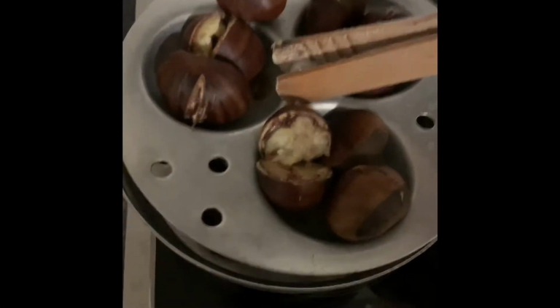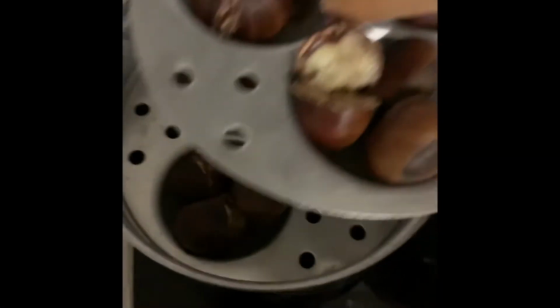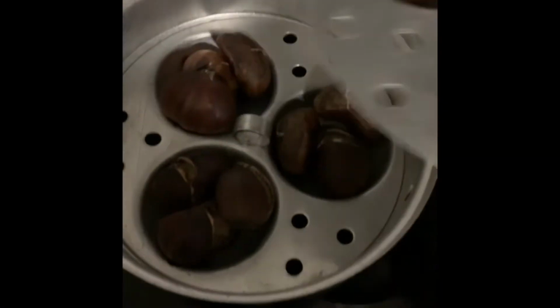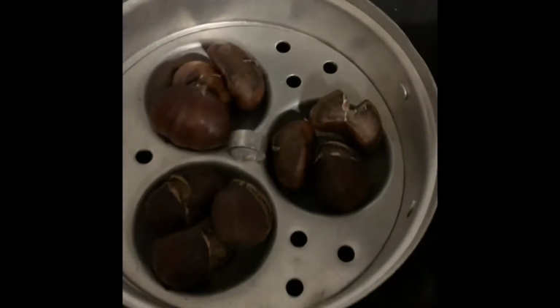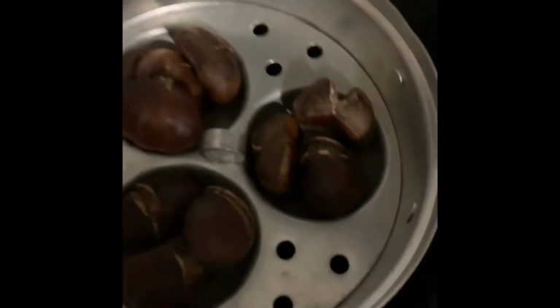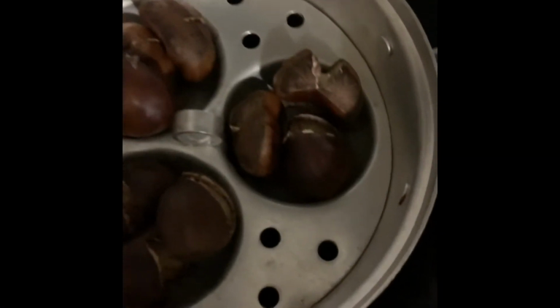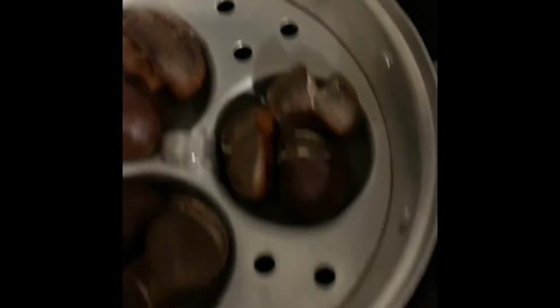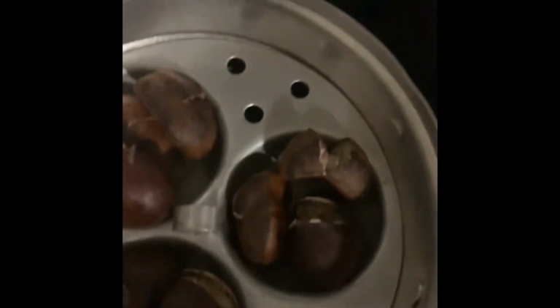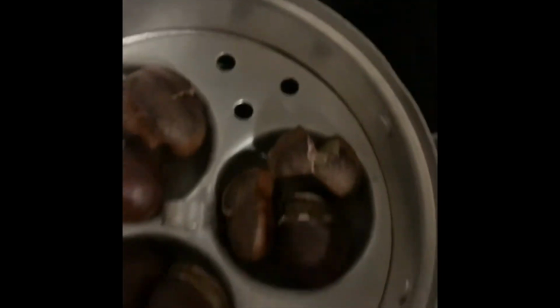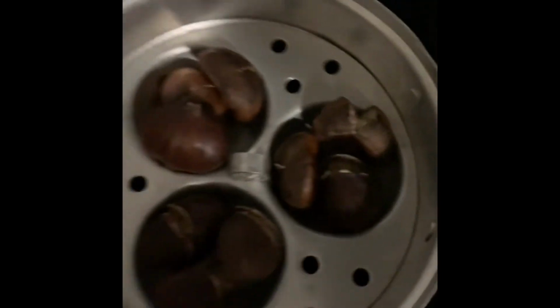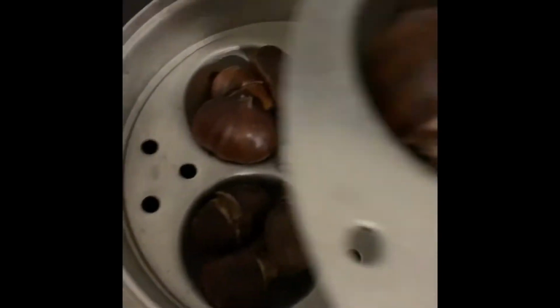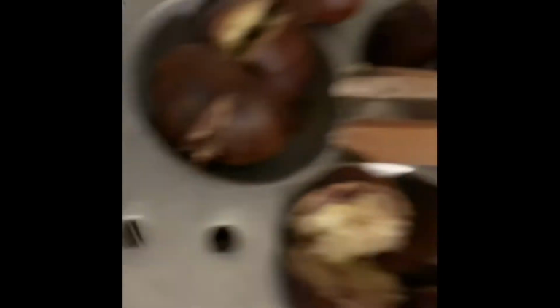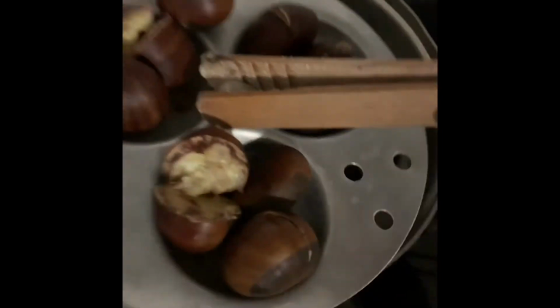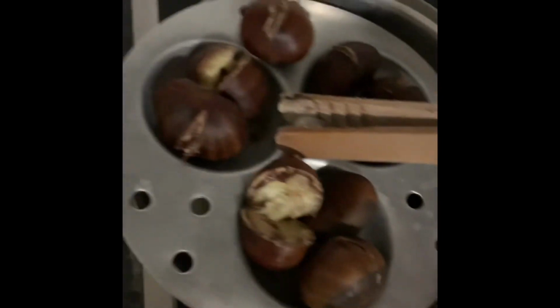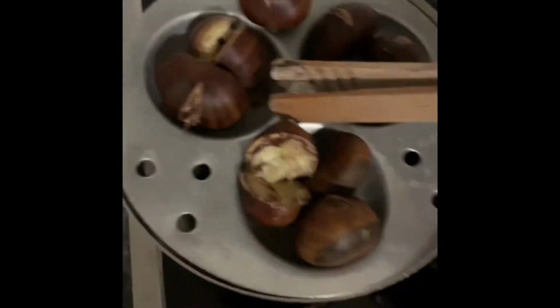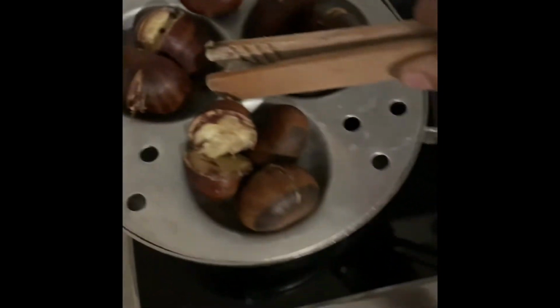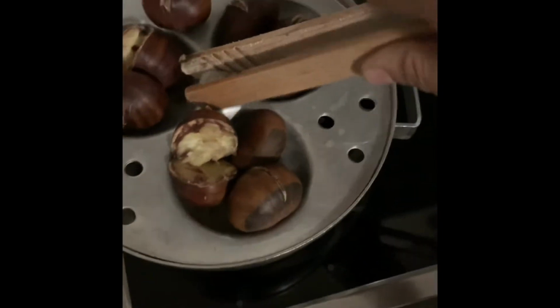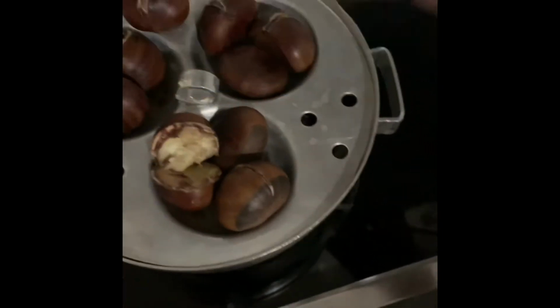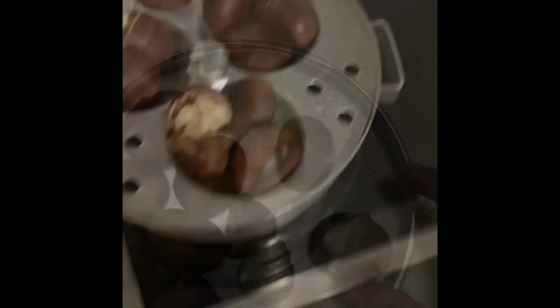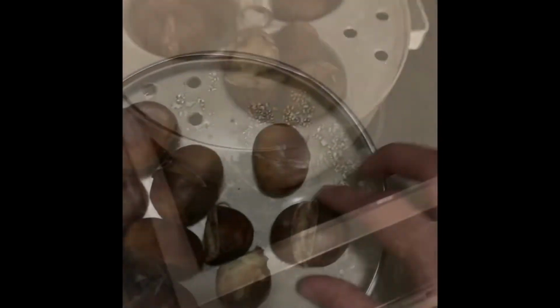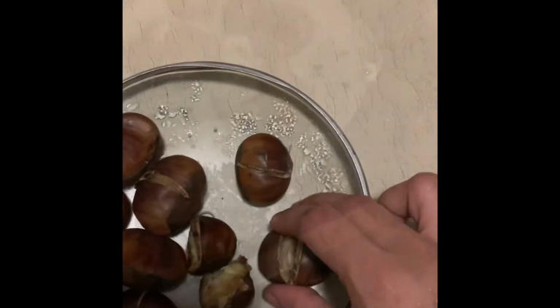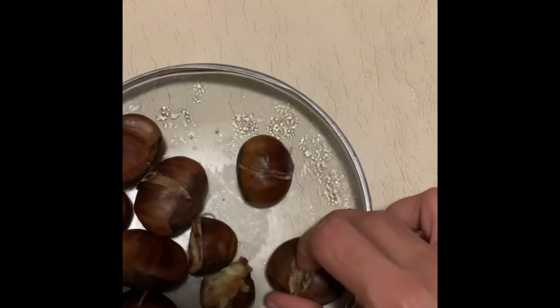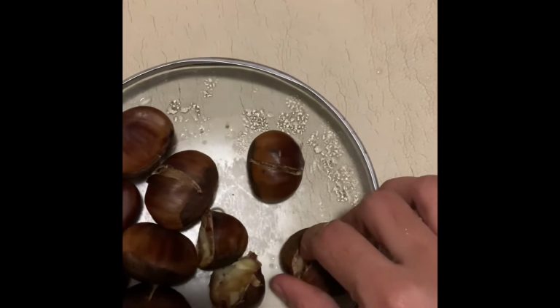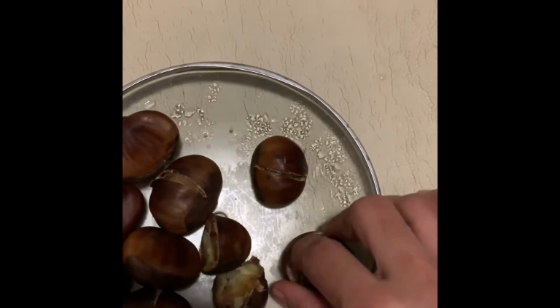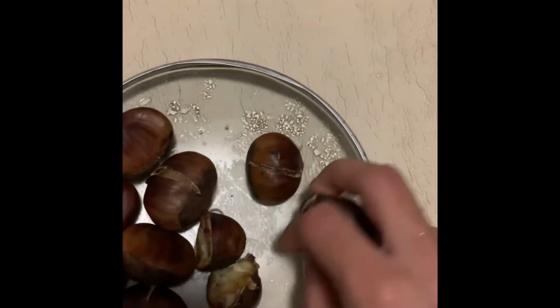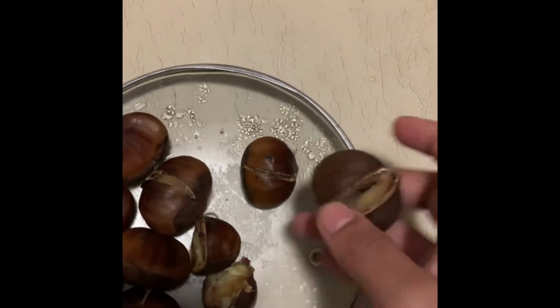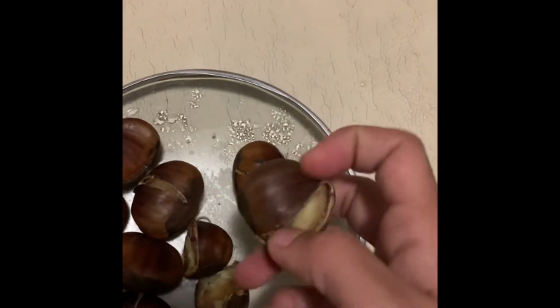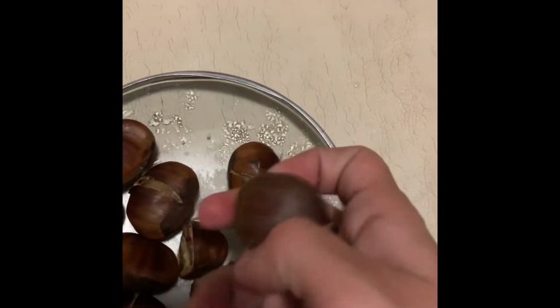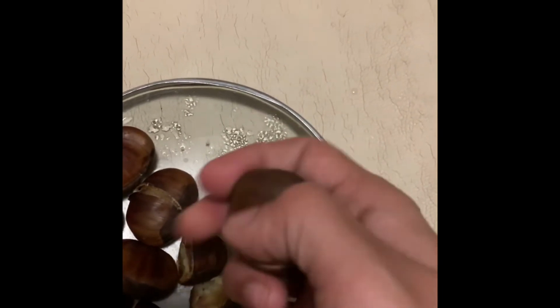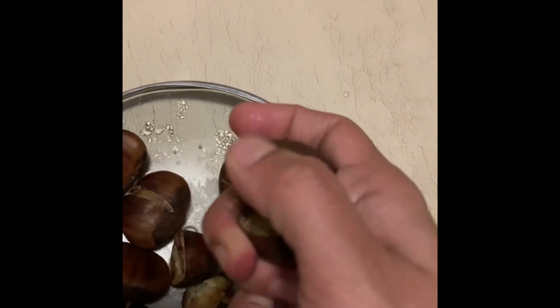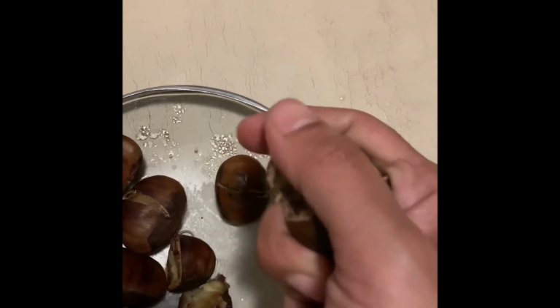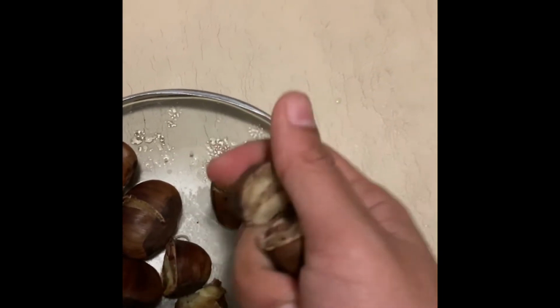Once it is cooked, you can notice that the shell splits open. Transfer the steam-cooked chestnuts onto a plate.